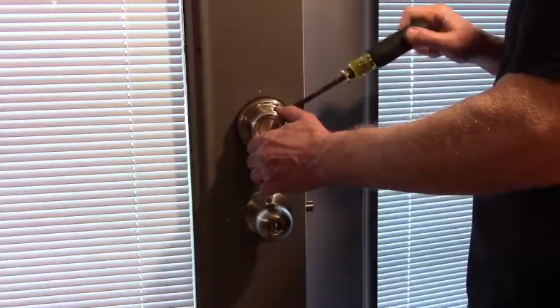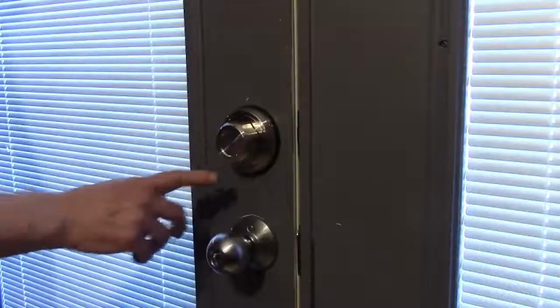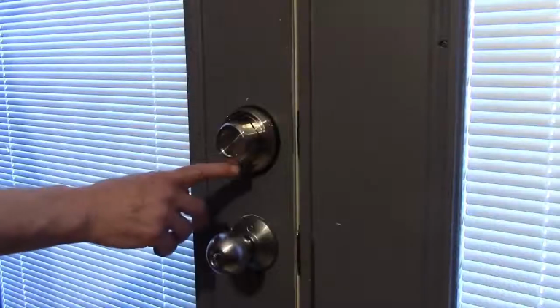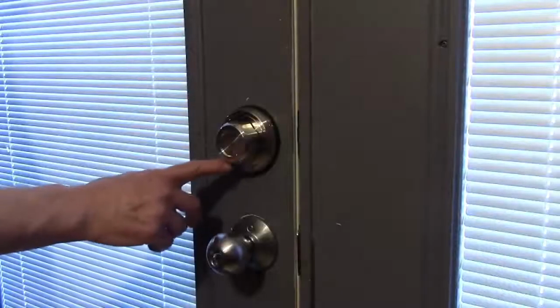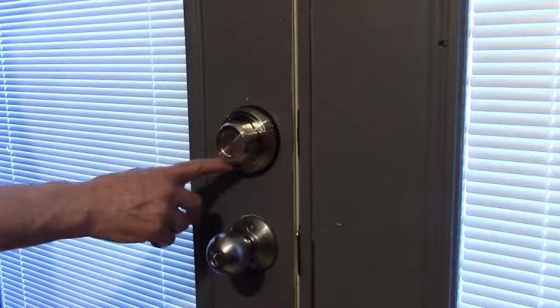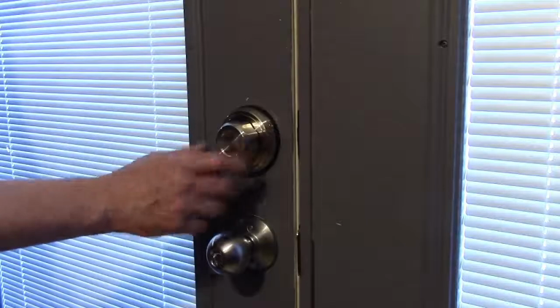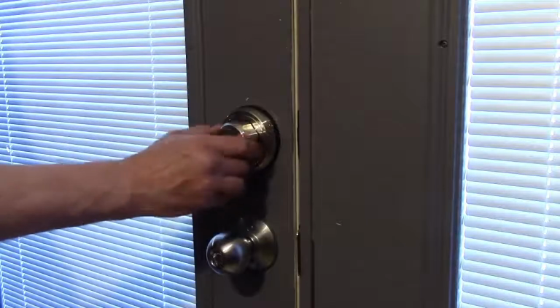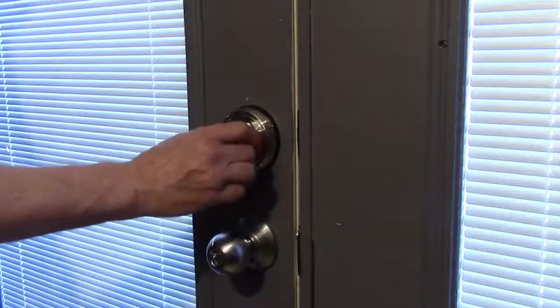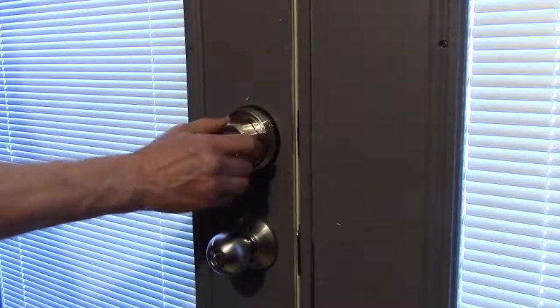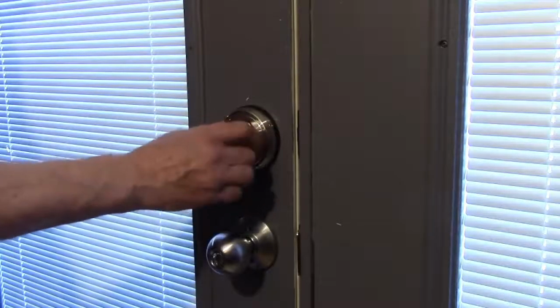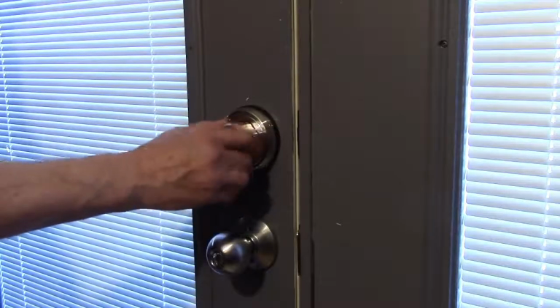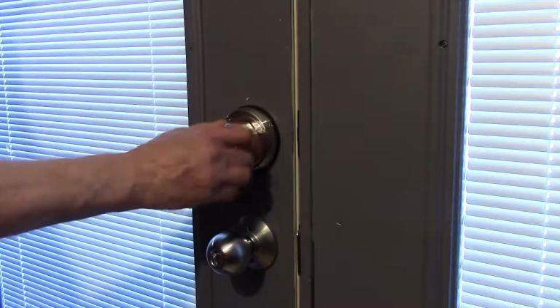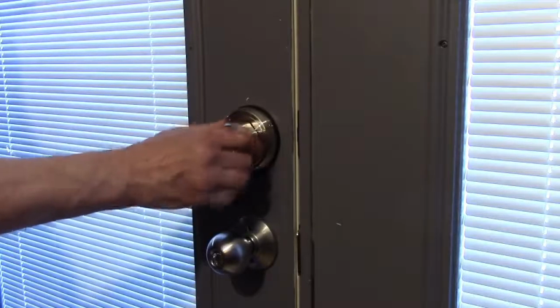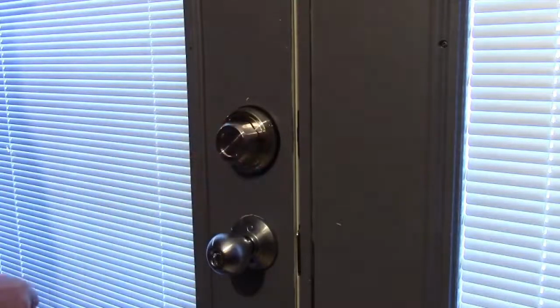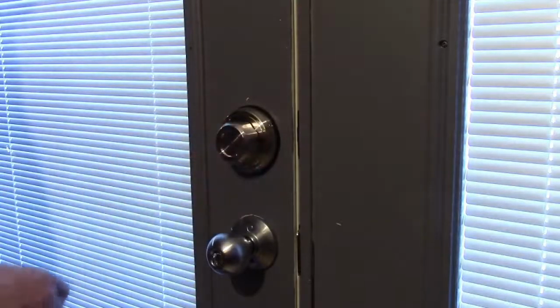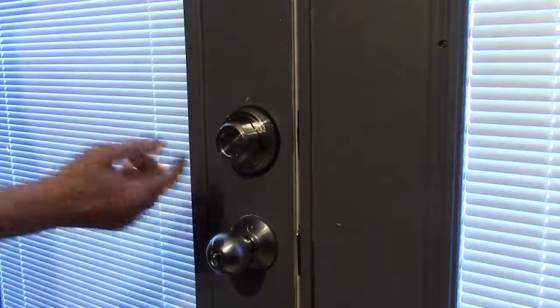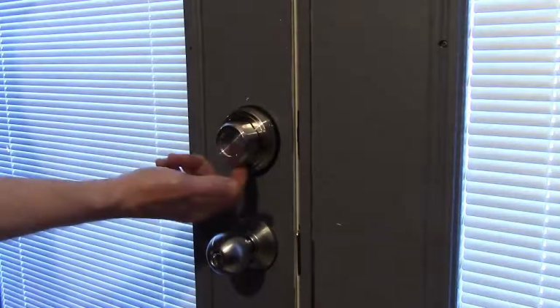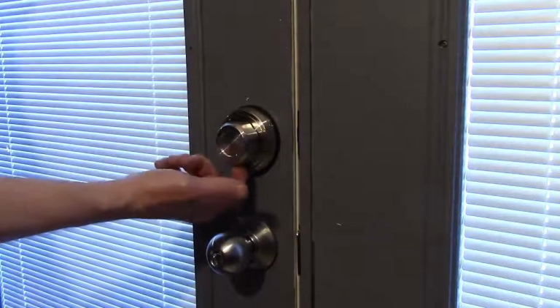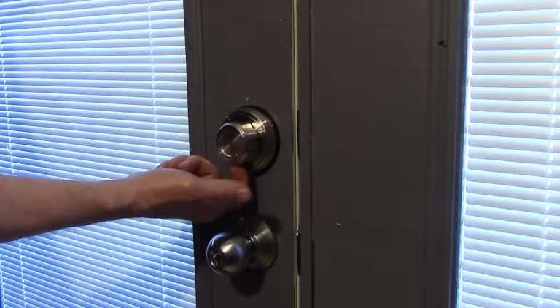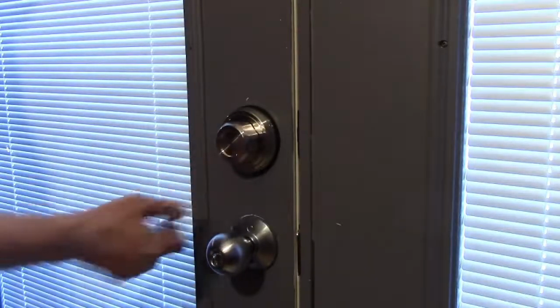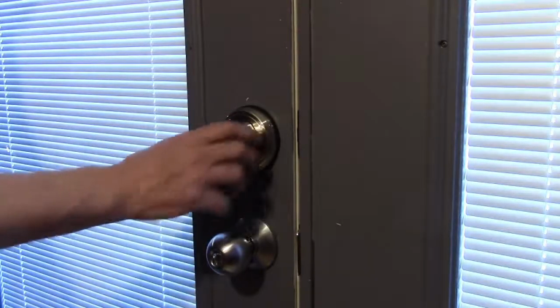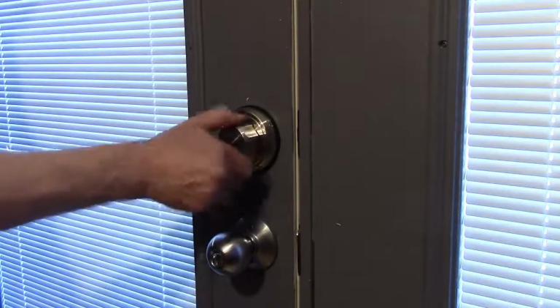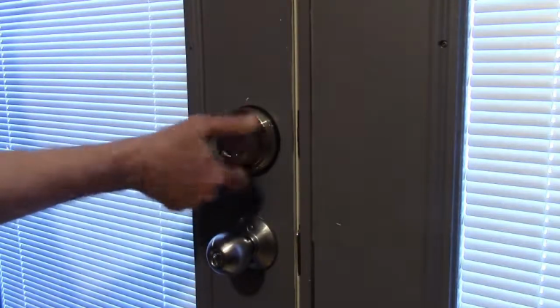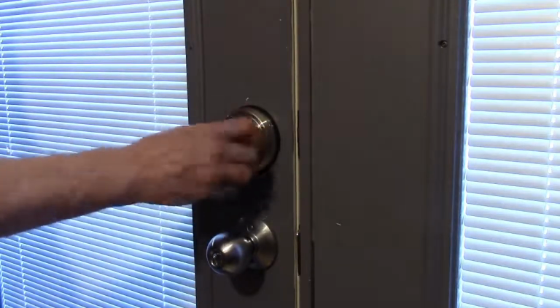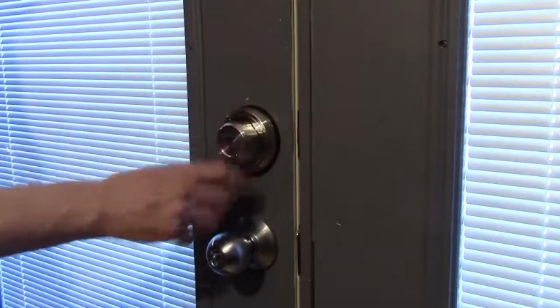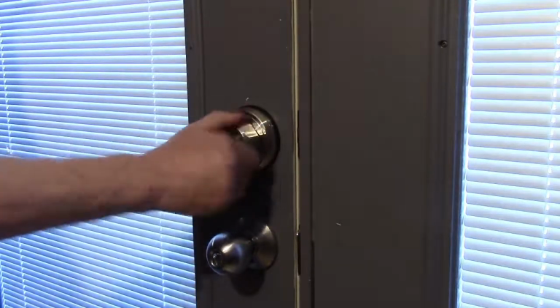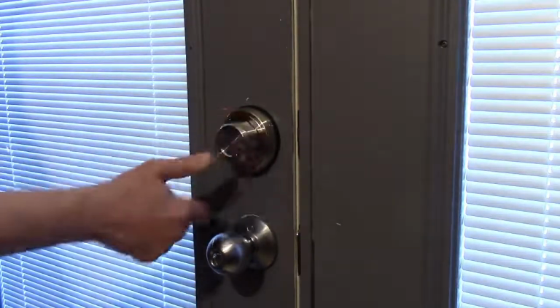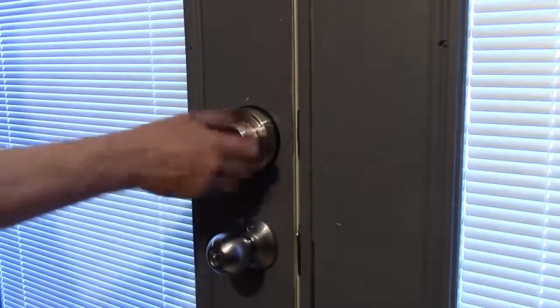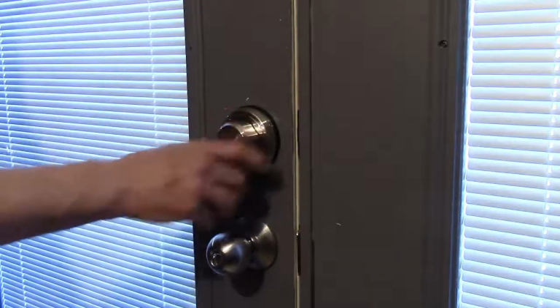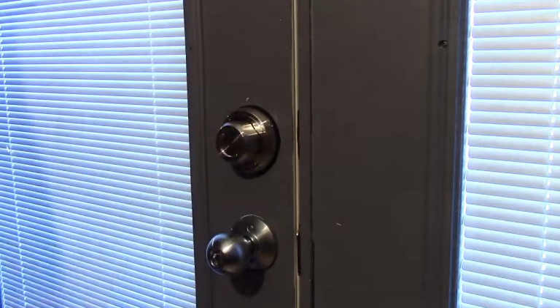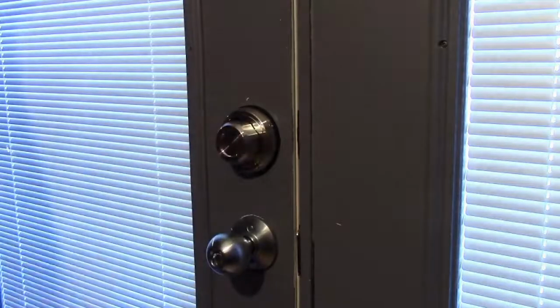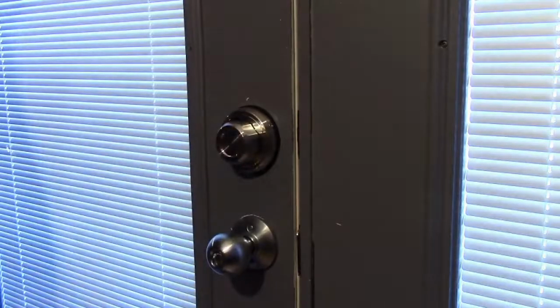When the button is pushed toward the door, it becomes a child safety lock. When you pull the button away, now you can twist to lock and unlock the deadbolt.